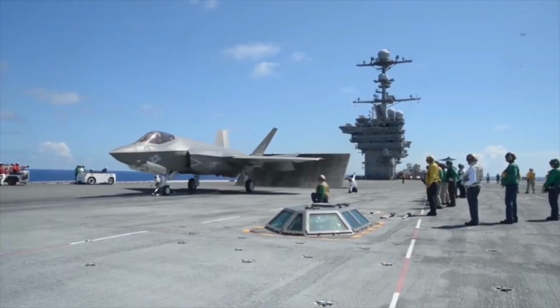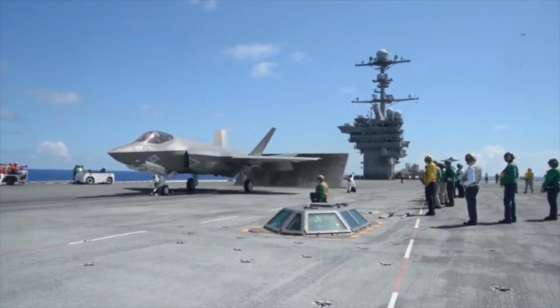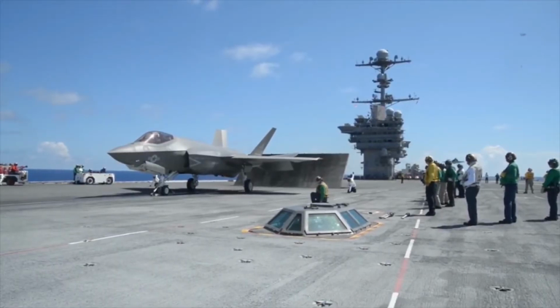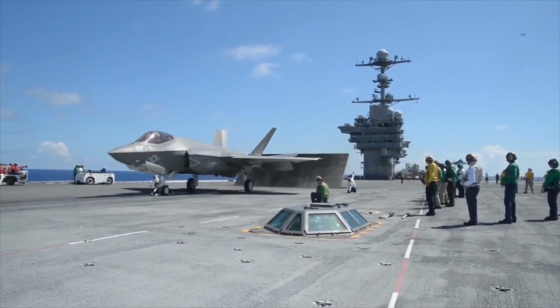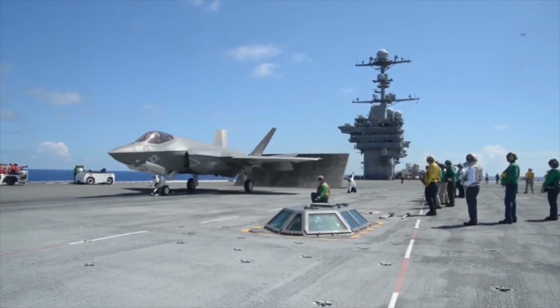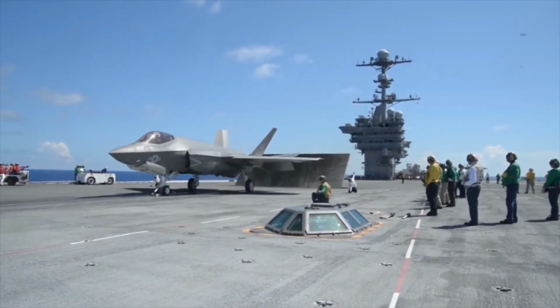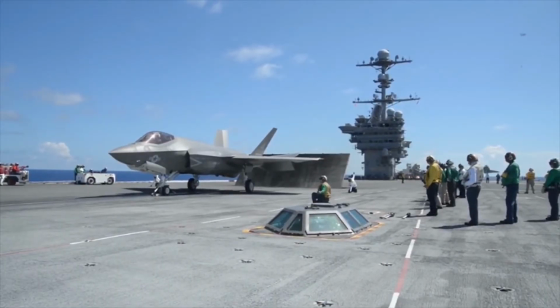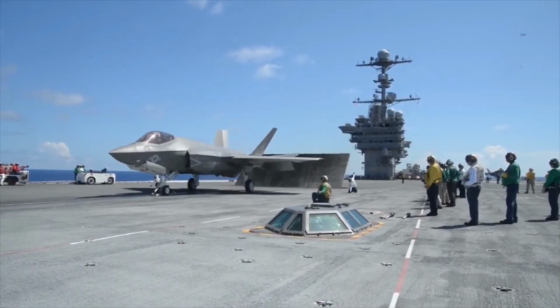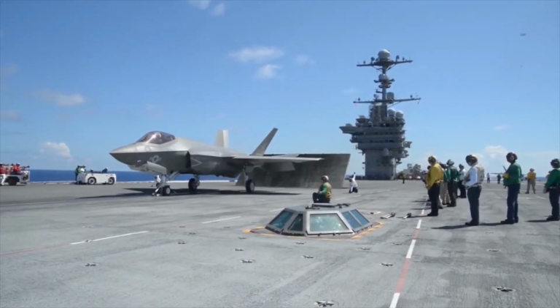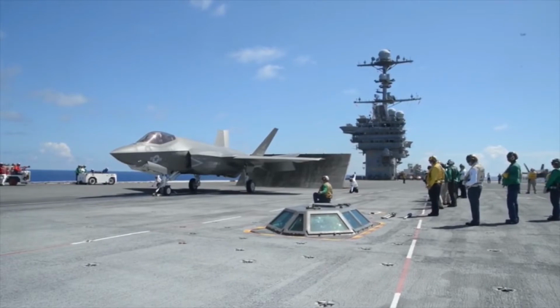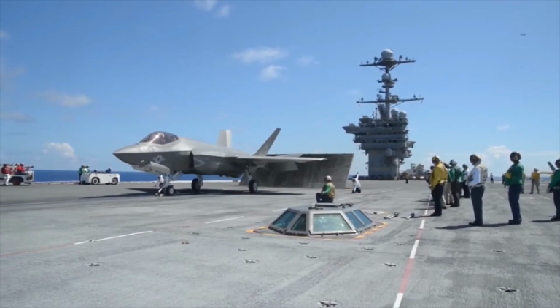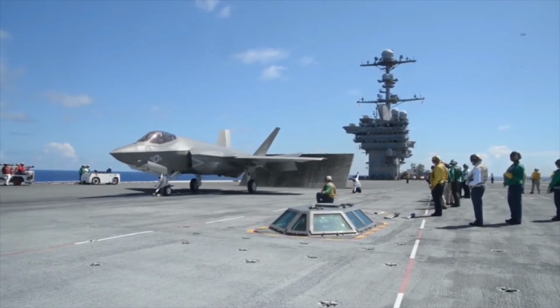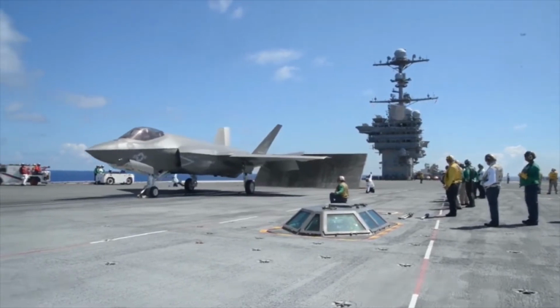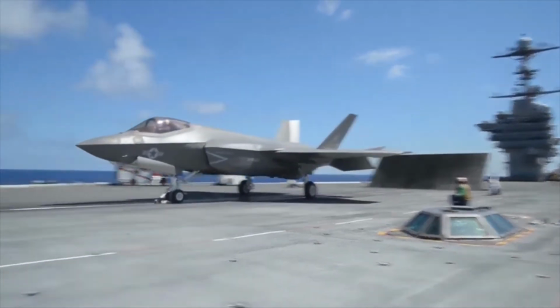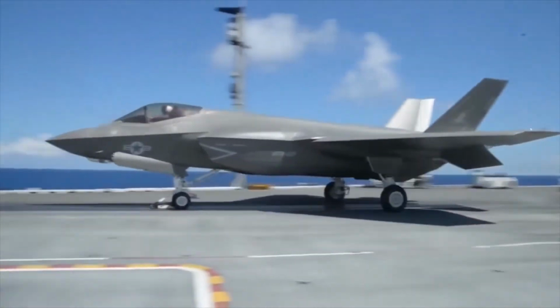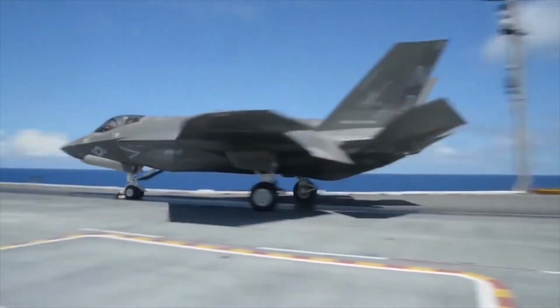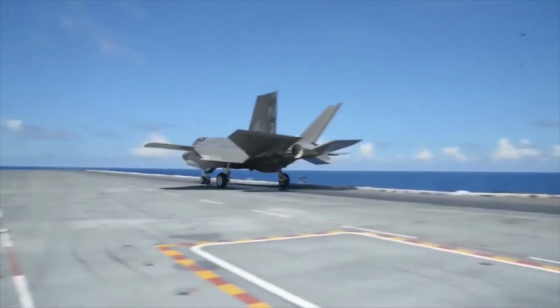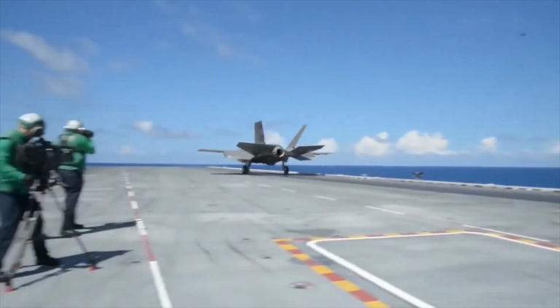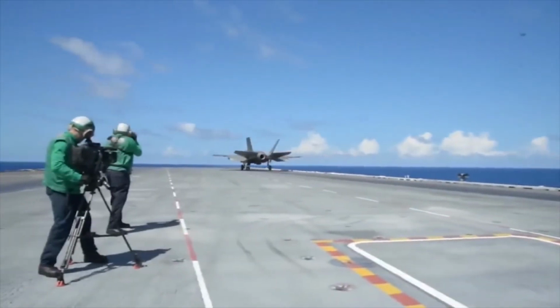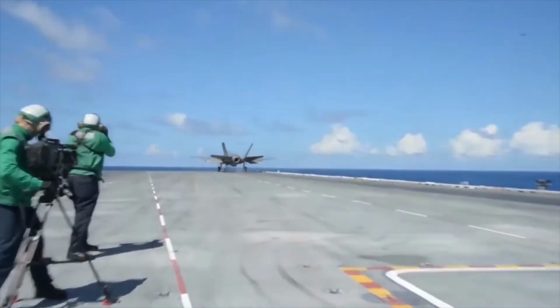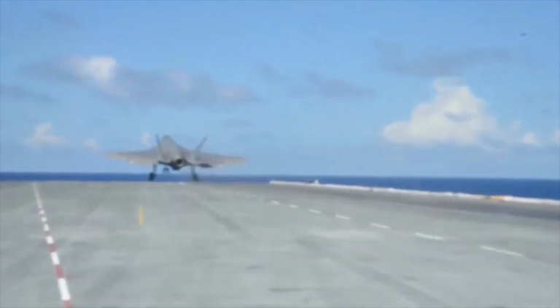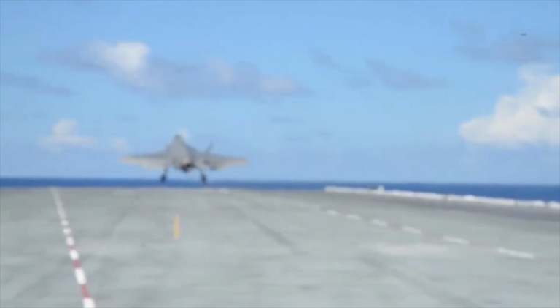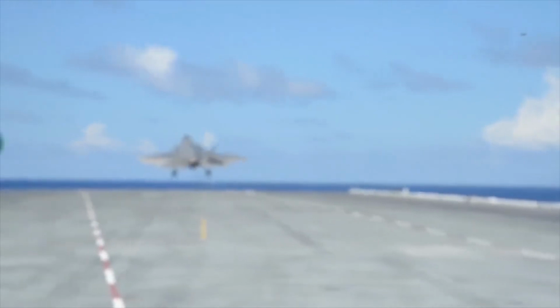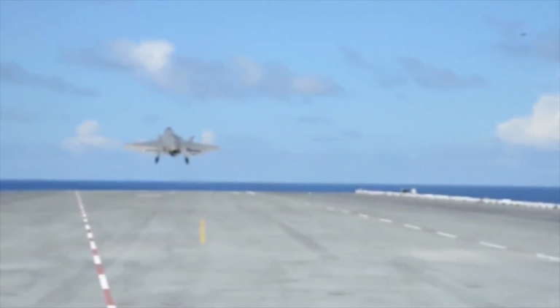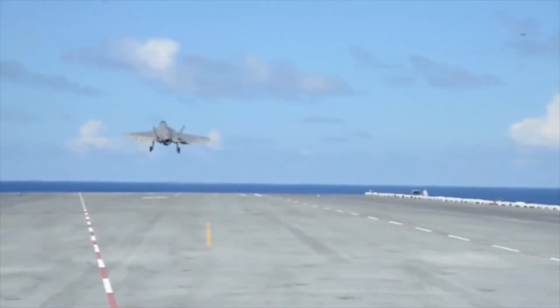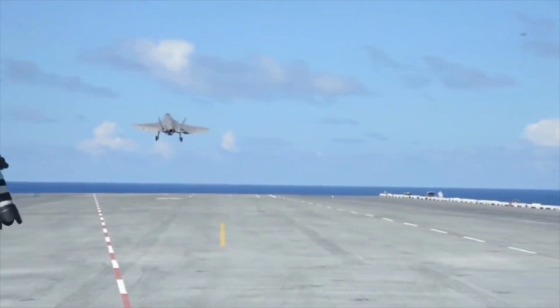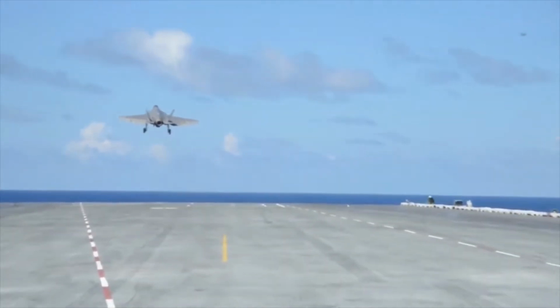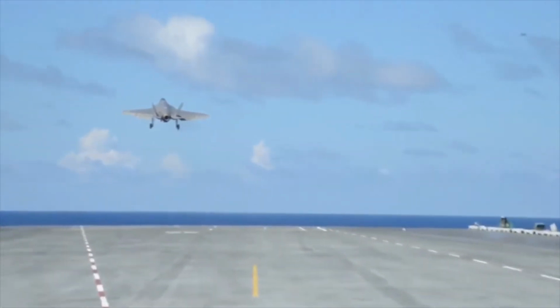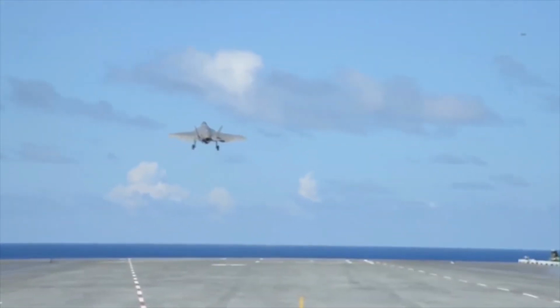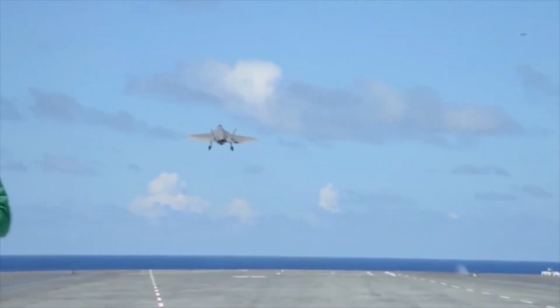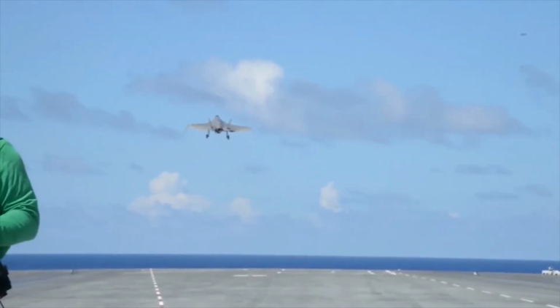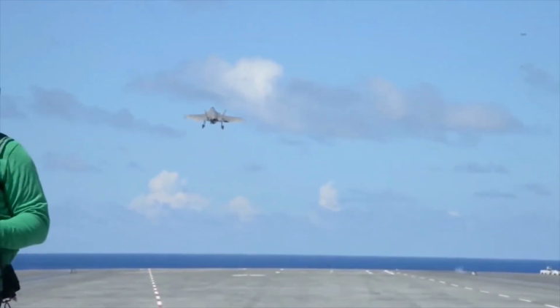The other segment of the testing was to see how the F-35C handled with EMALS, or the Electromagnetic Aircraft Launch System. Crews completed 10 successful launches with the F-35C to gauge the new aircraft's response.